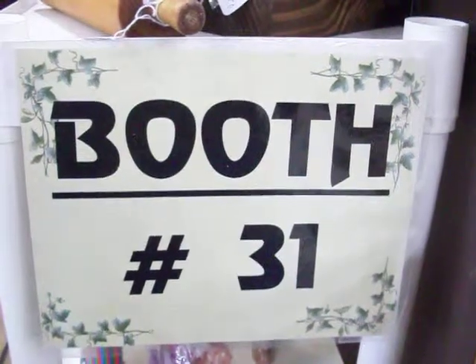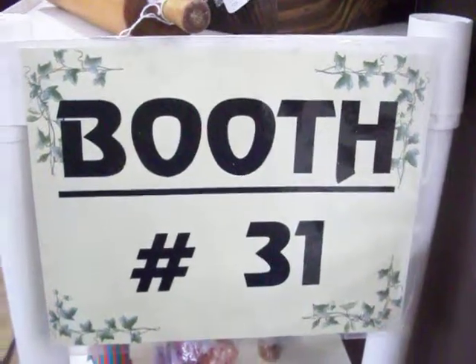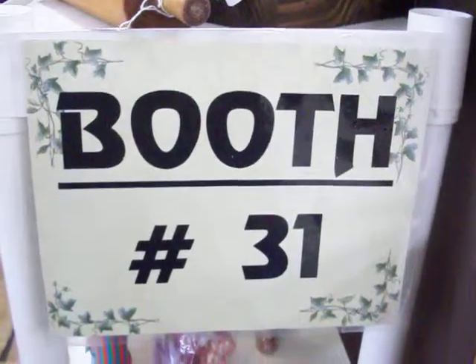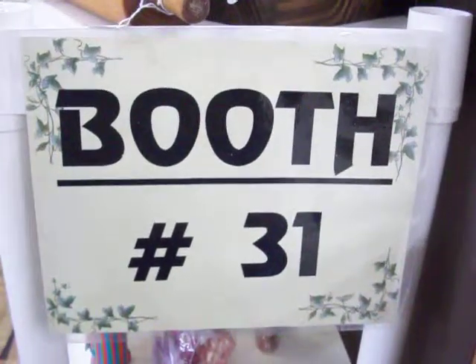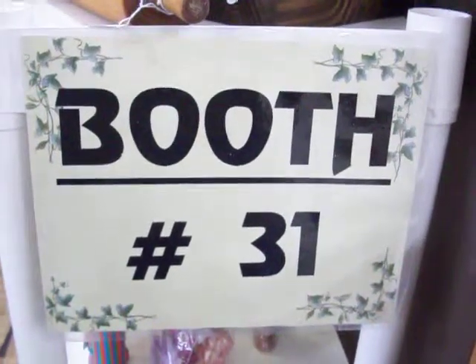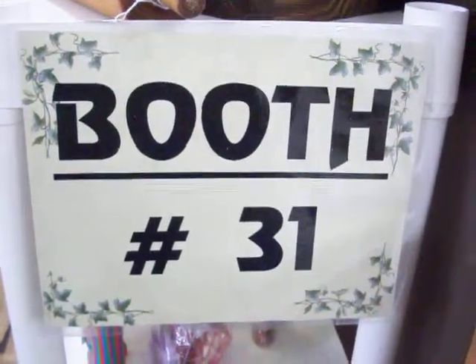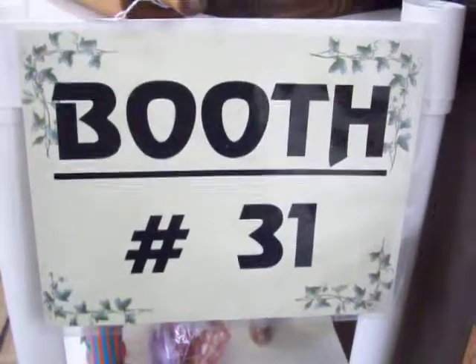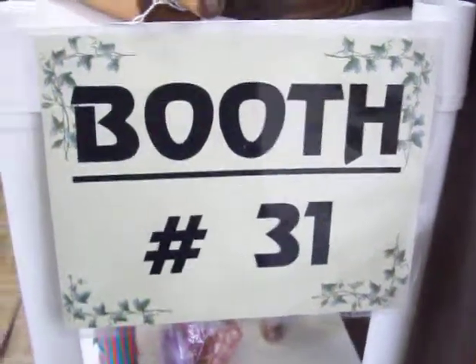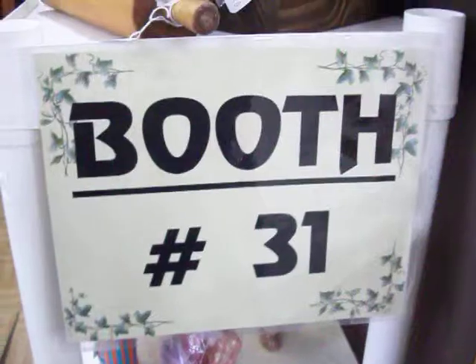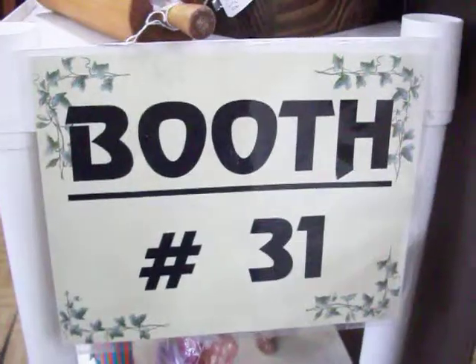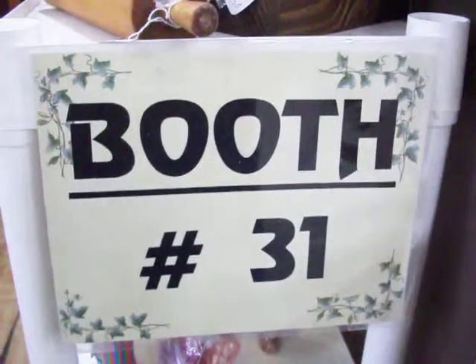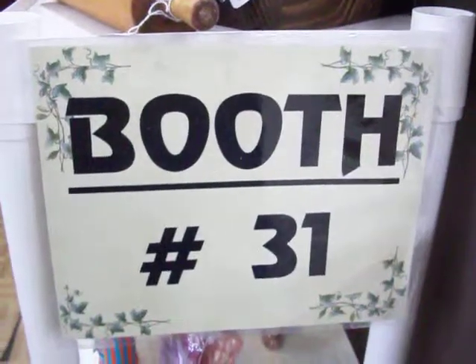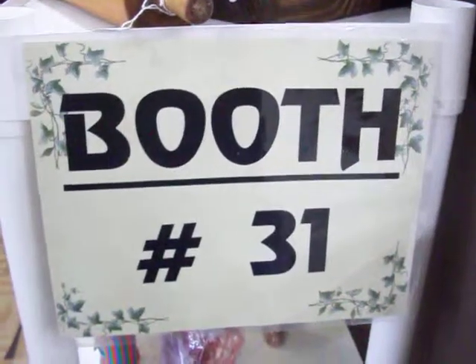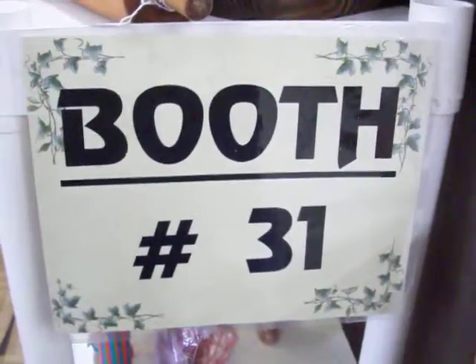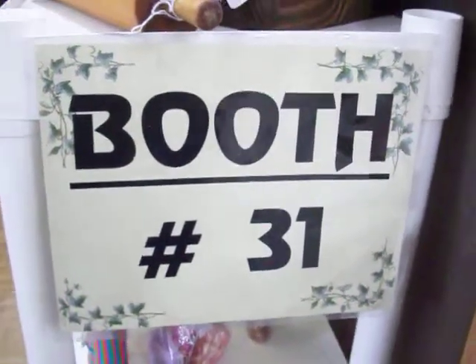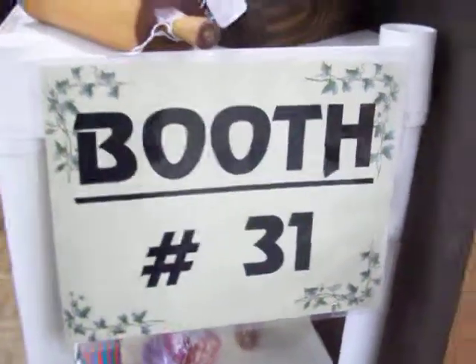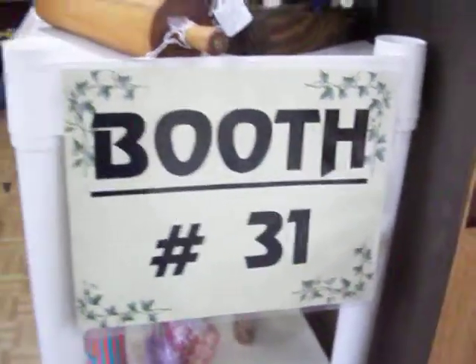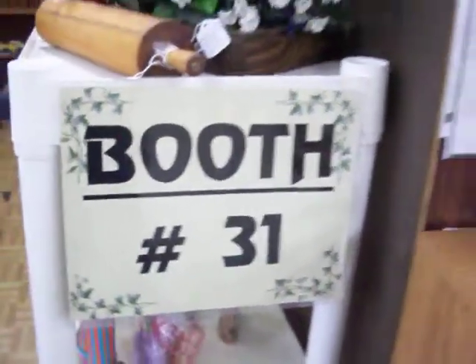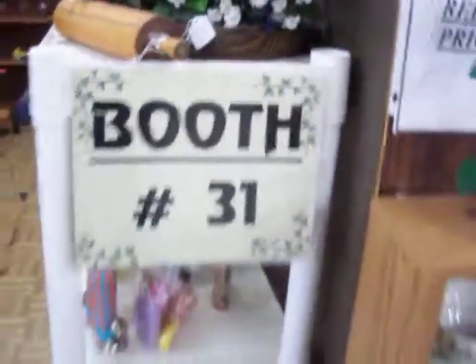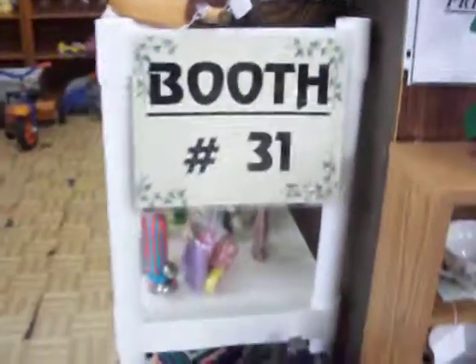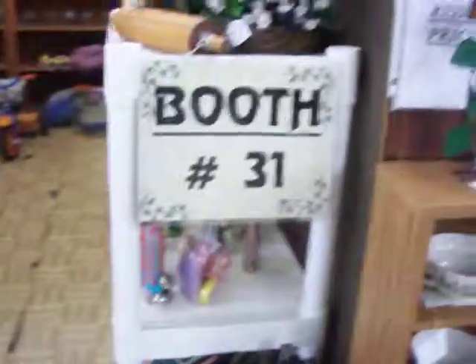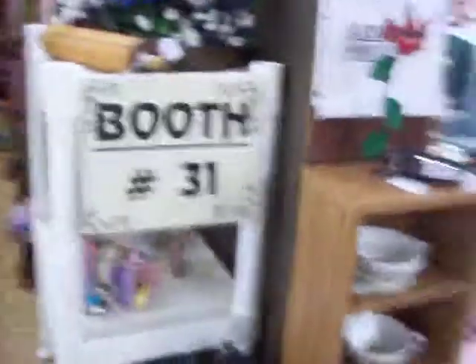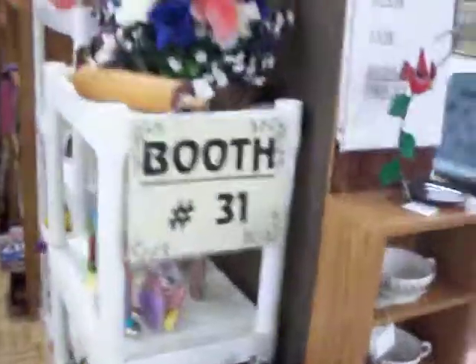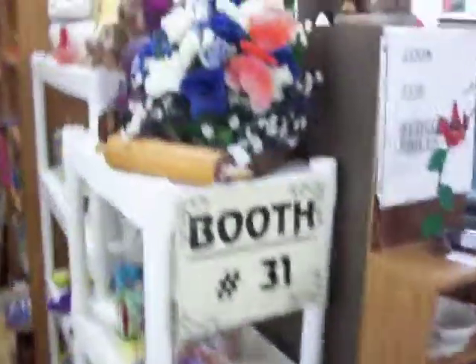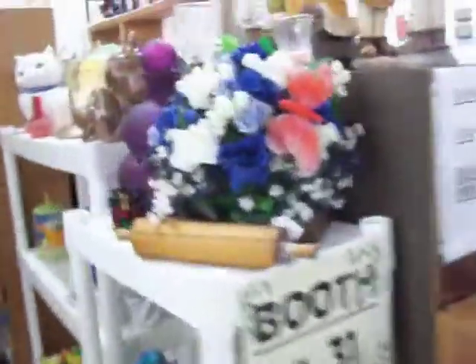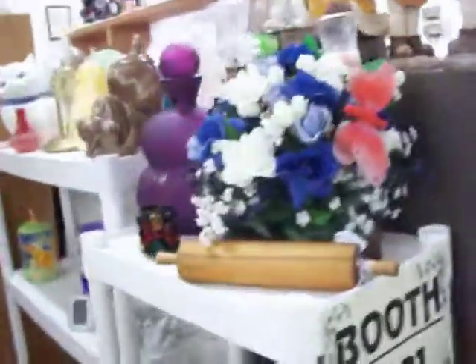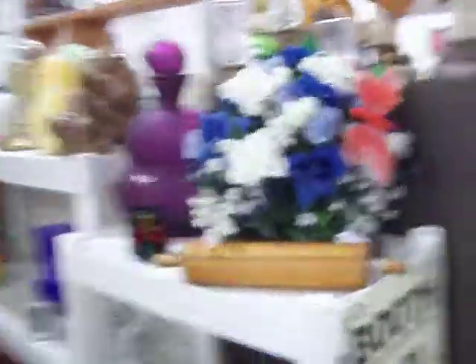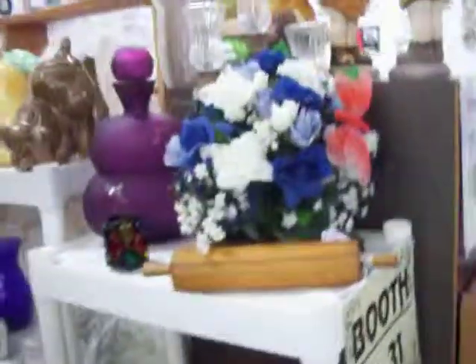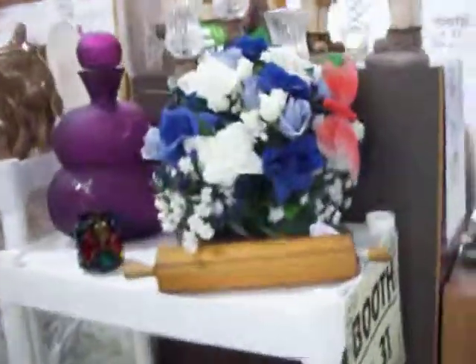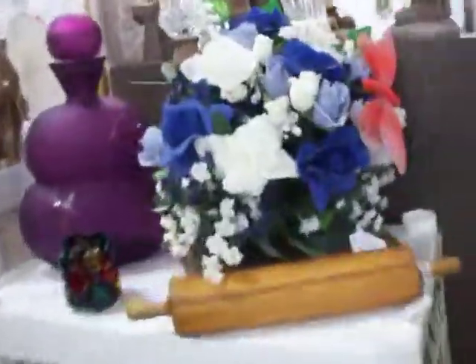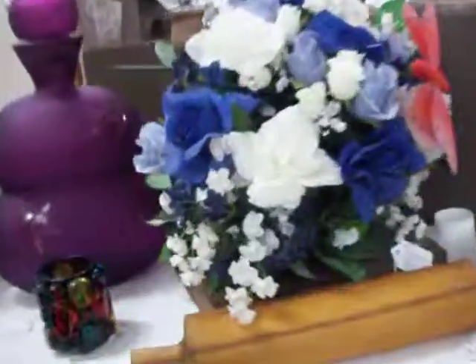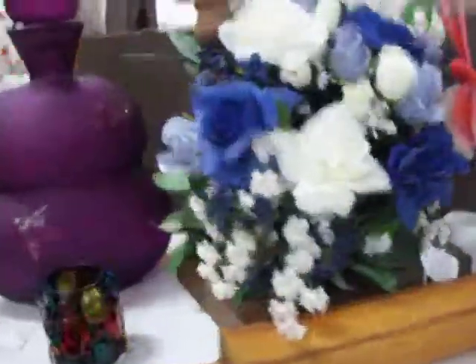Hi everybody. We're back here again at Booth 31. Today is Tuesday, August 2nd, 2011. We're going to take a quick tour here and see some of the things we have this week.